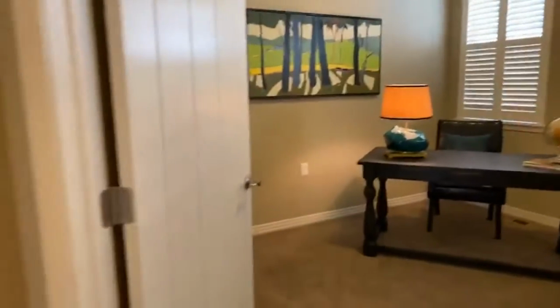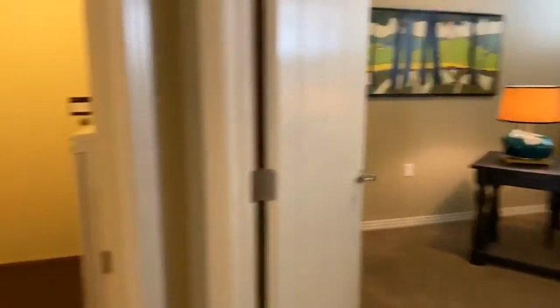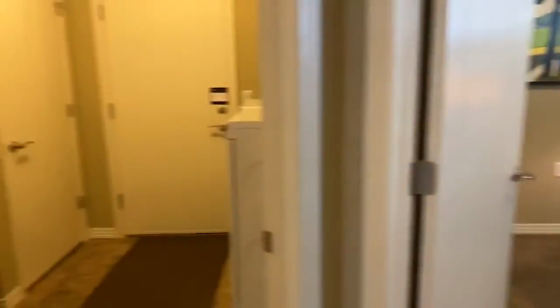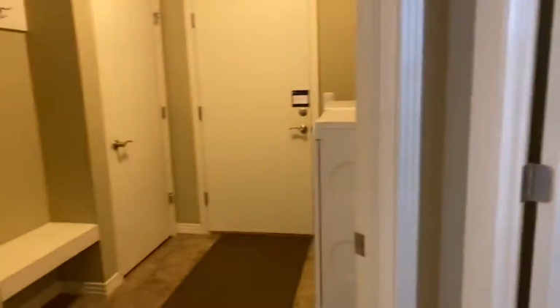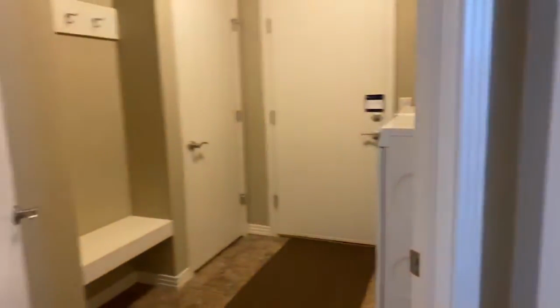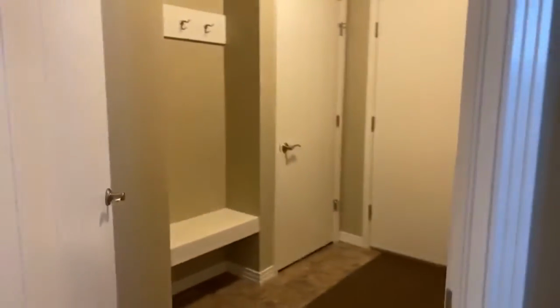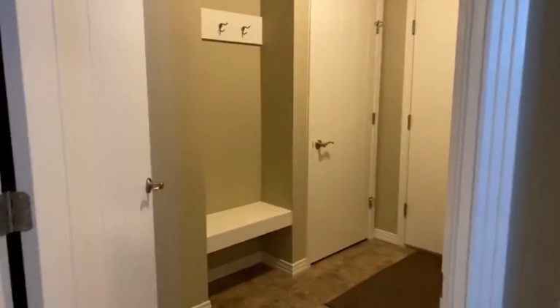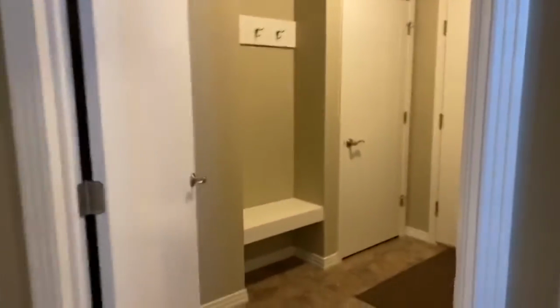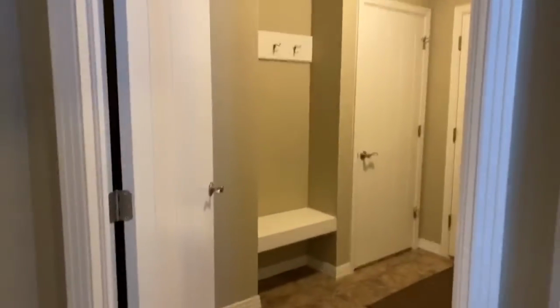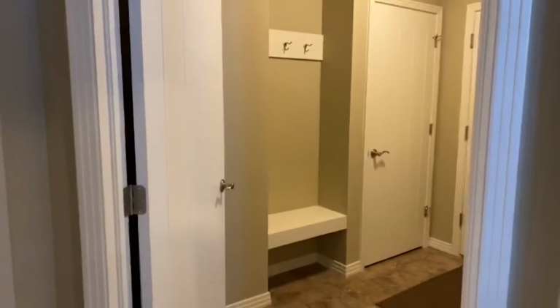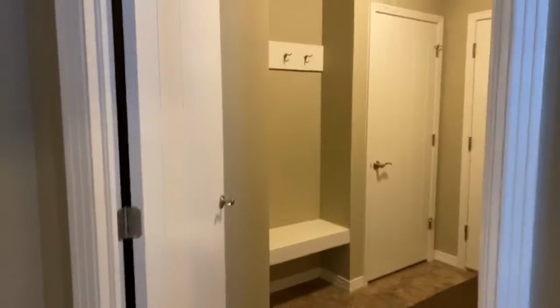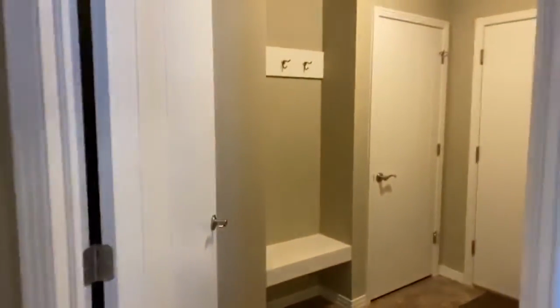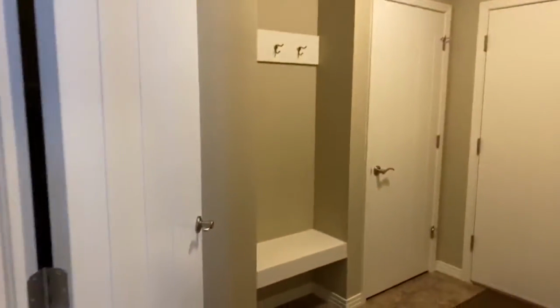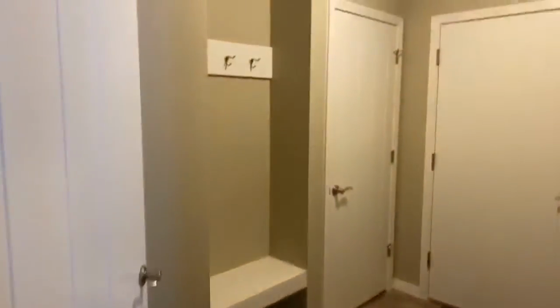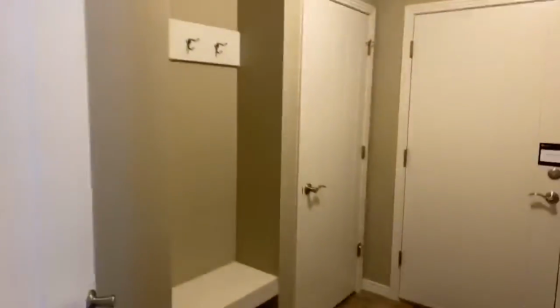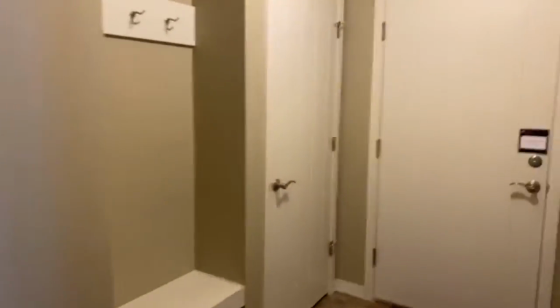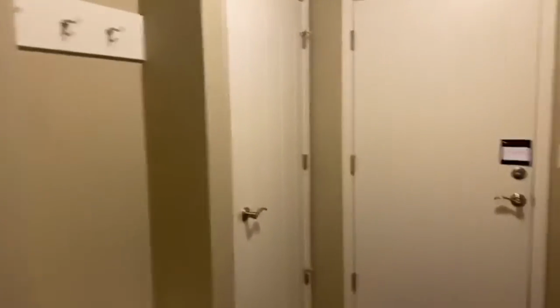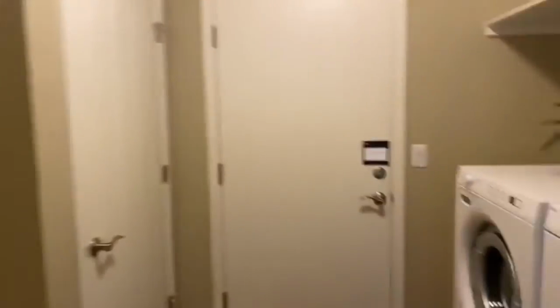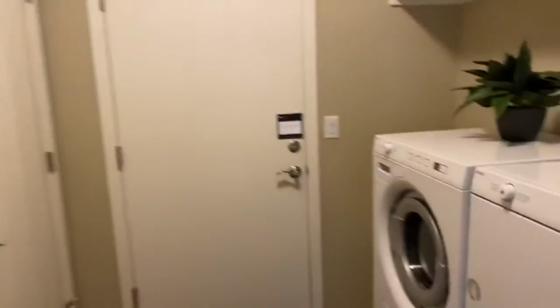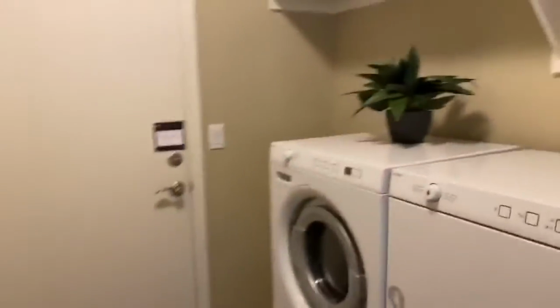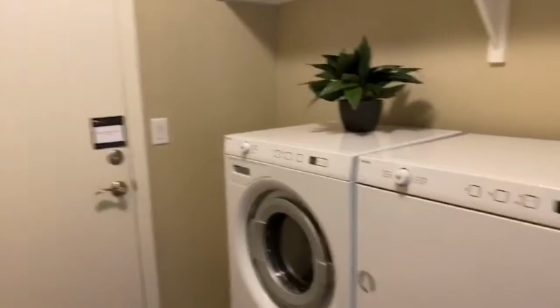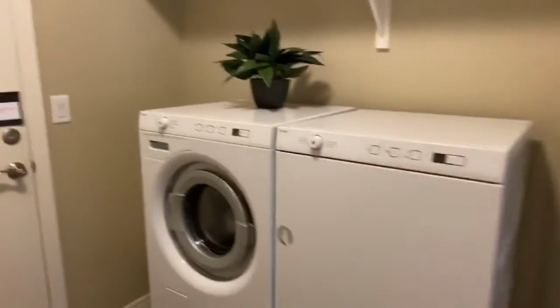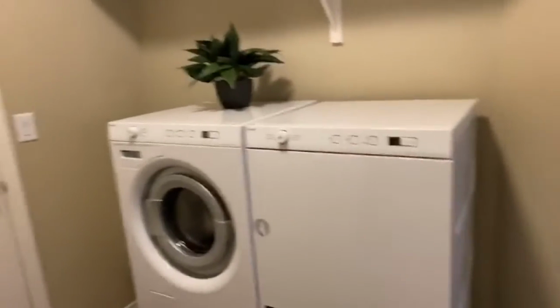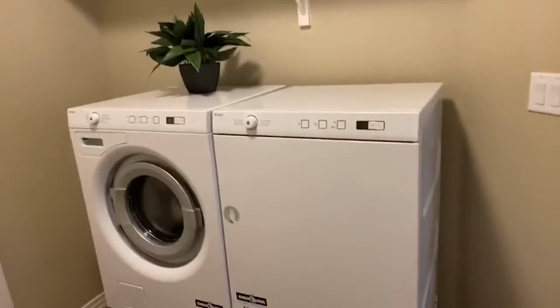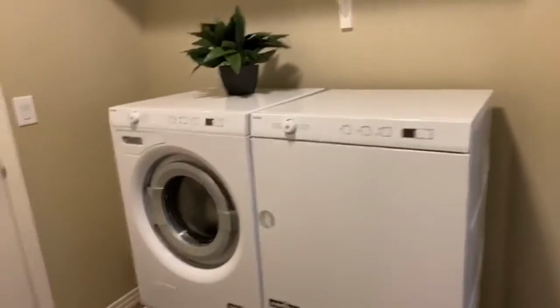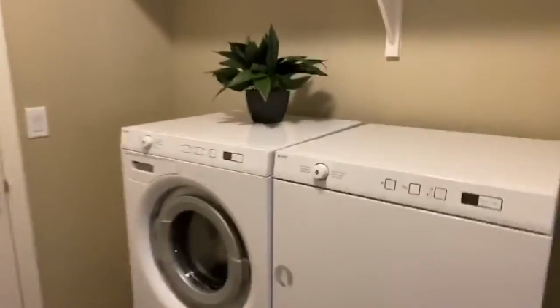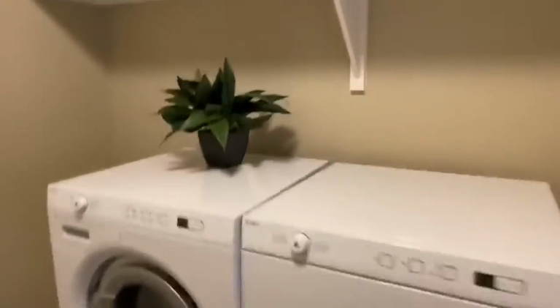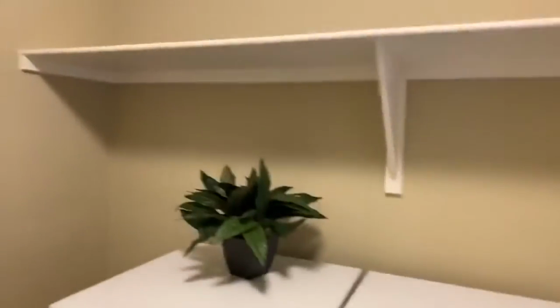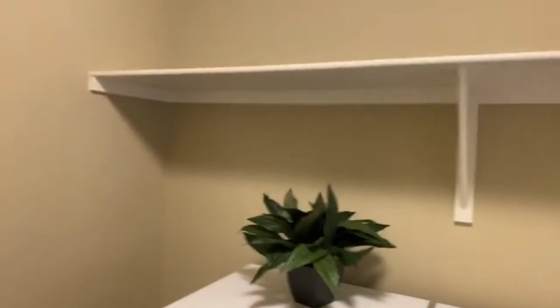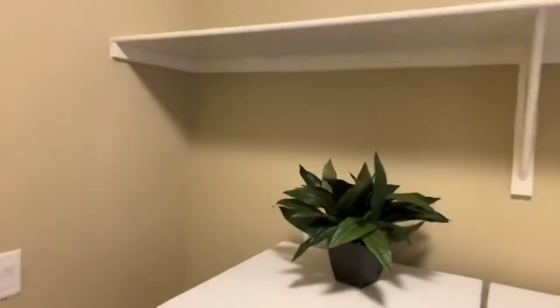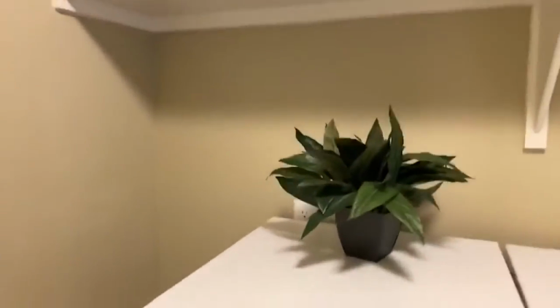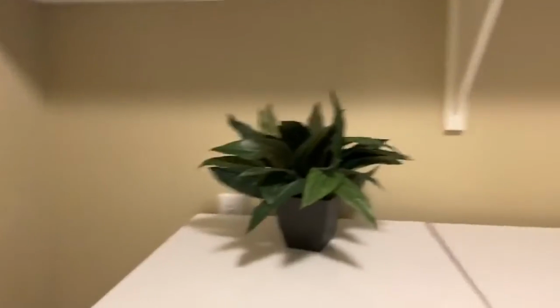And then here we go to the laundry room or mud room — a little bench, coat rack, another coat closet. Washer and dryer are included, and there are shelves above the washer dryer.